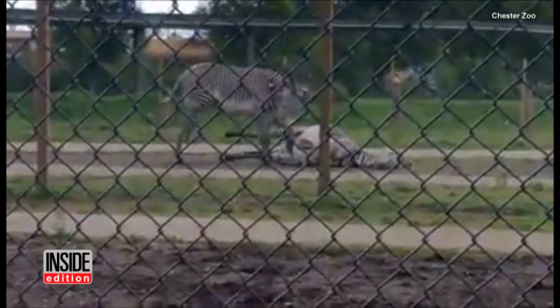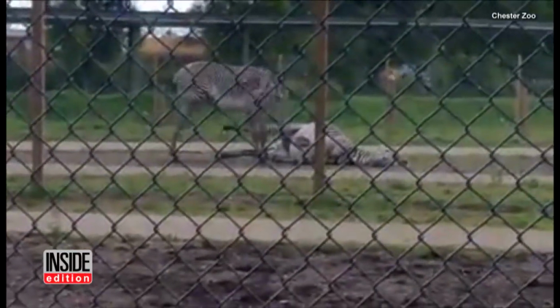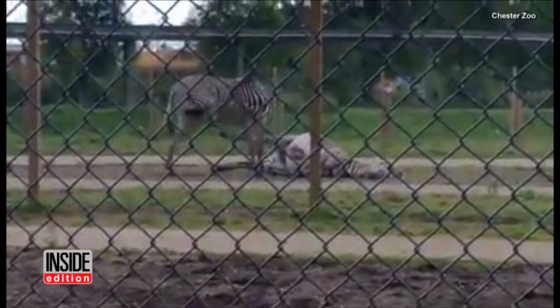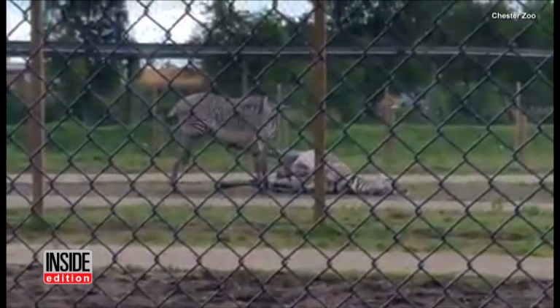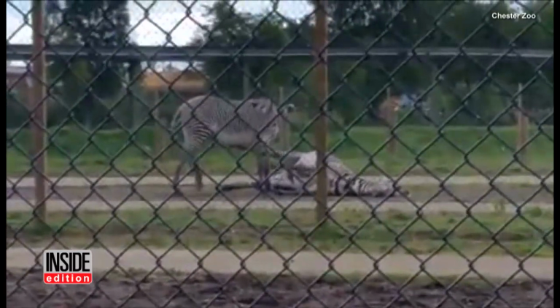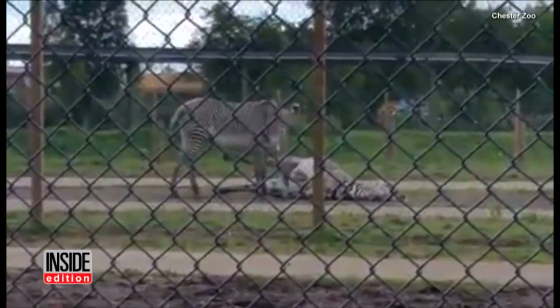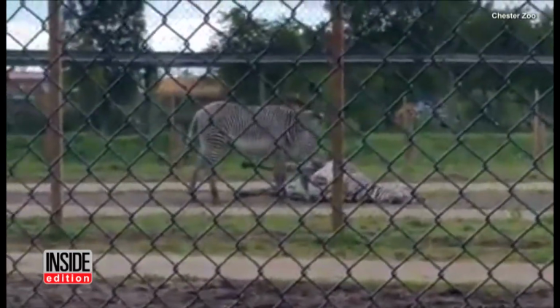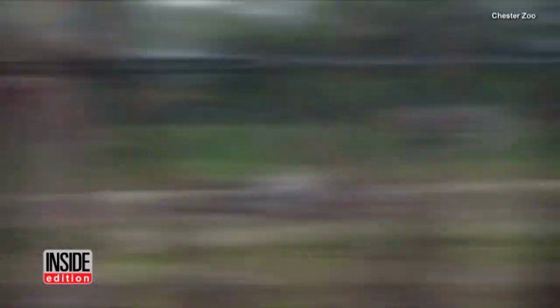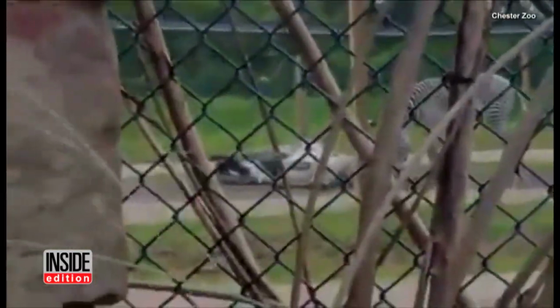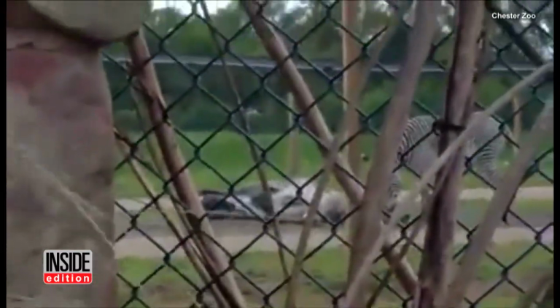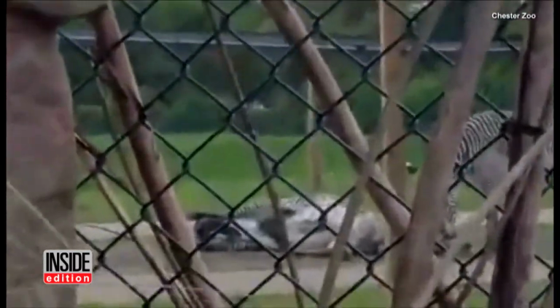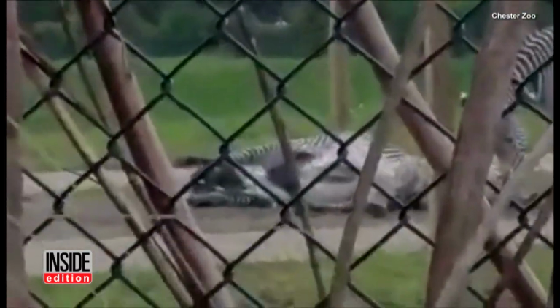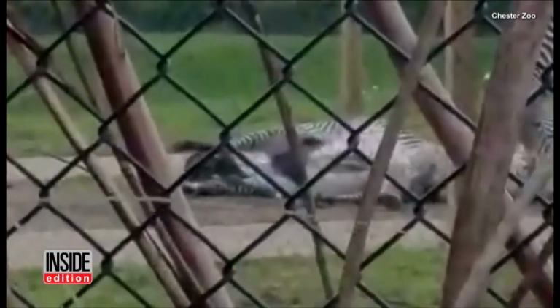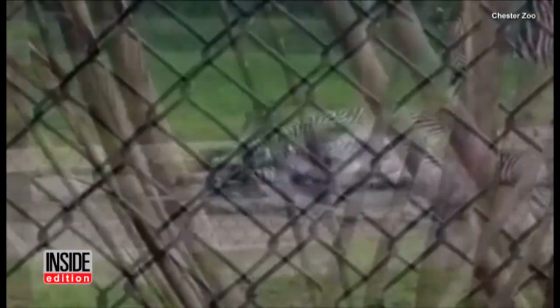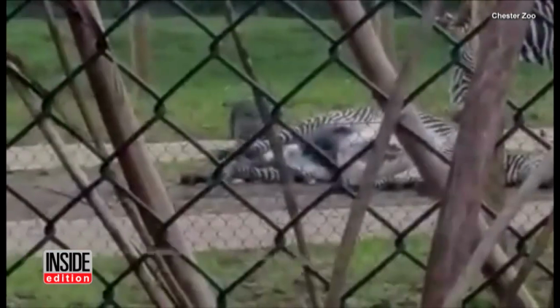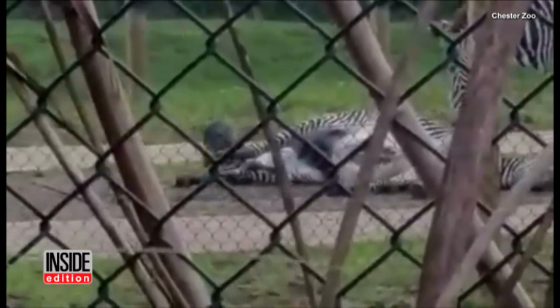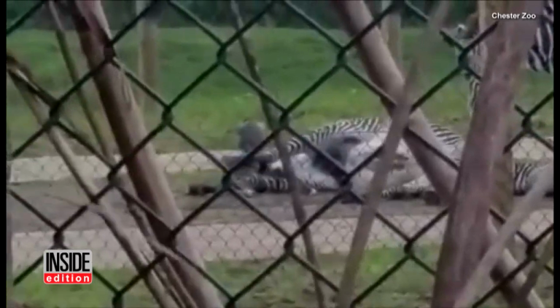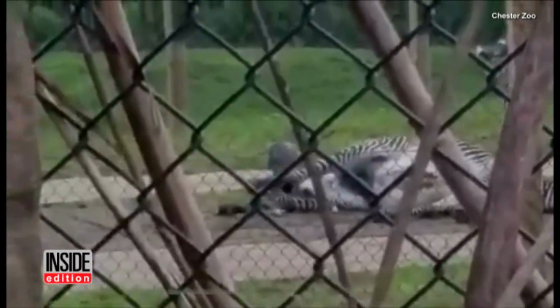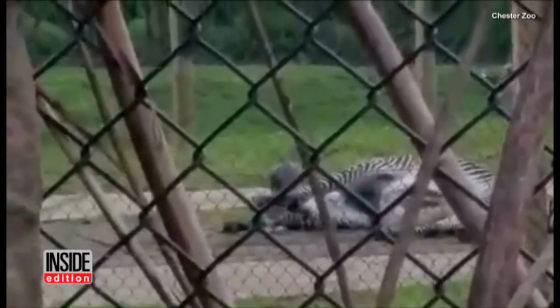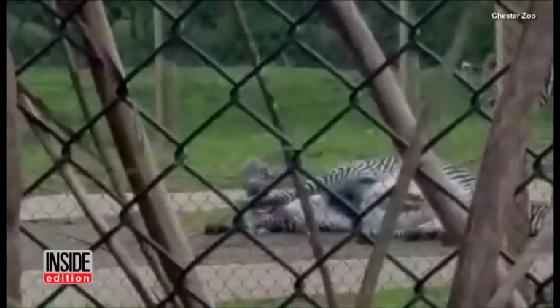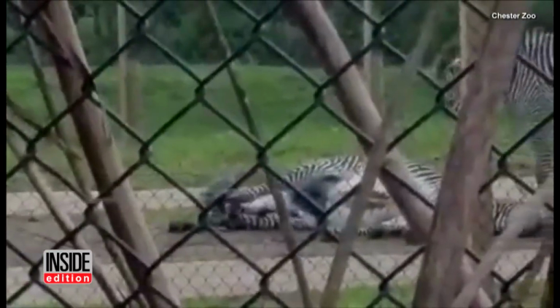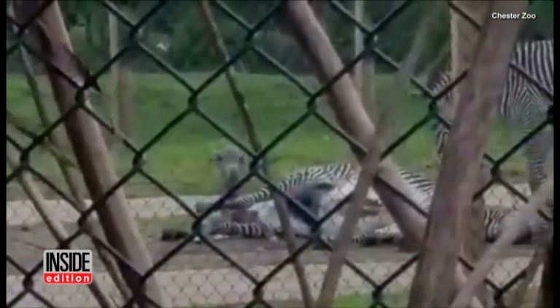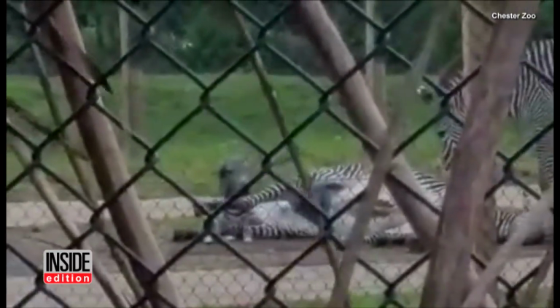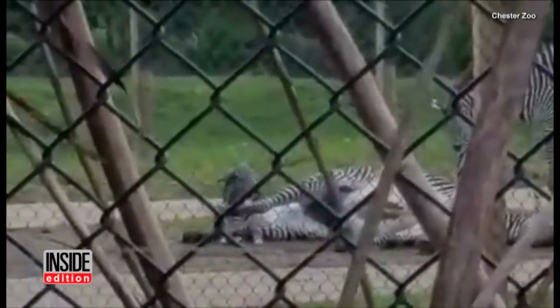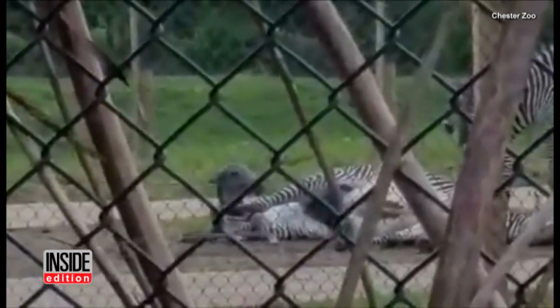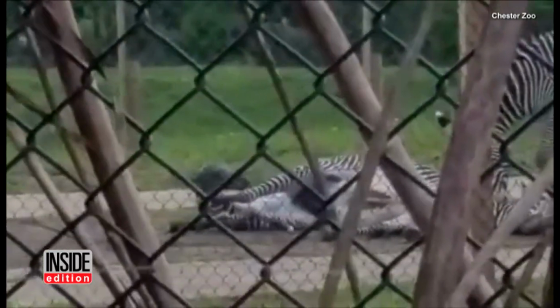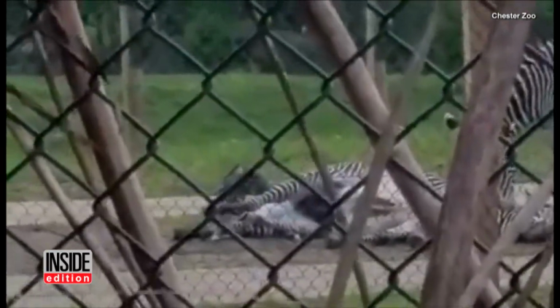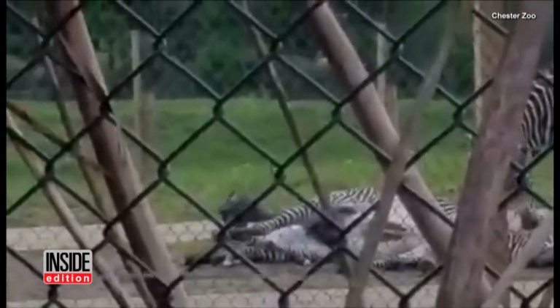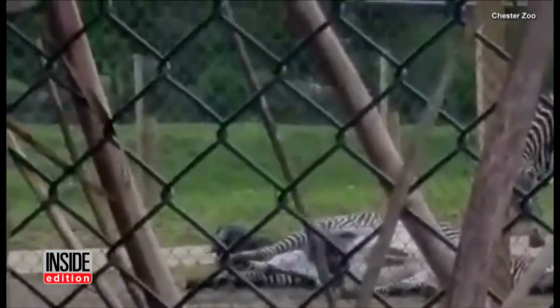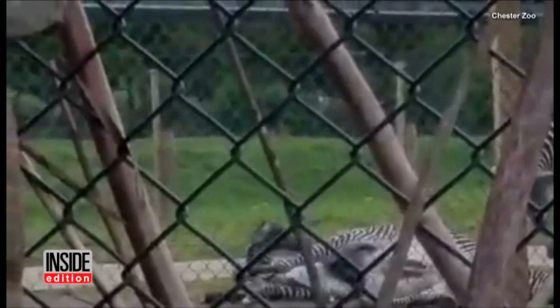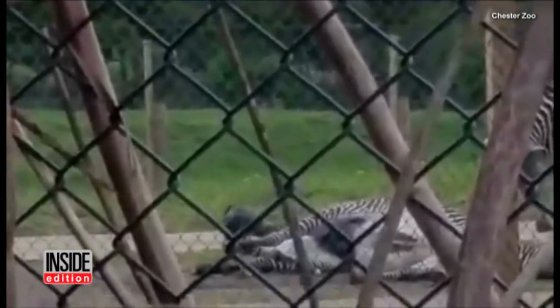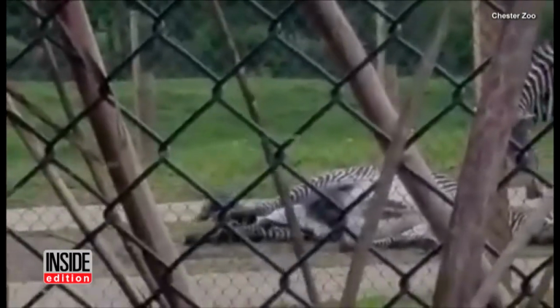Visitors at a zoo in England were caught by surprise when a rare zebra gave birth right in front of them. The newest addition to the Chester Zoo struggled before taking its first steps in front of visitors.